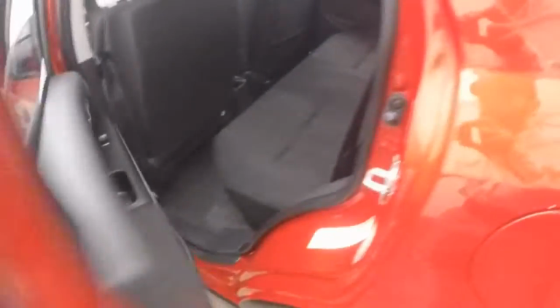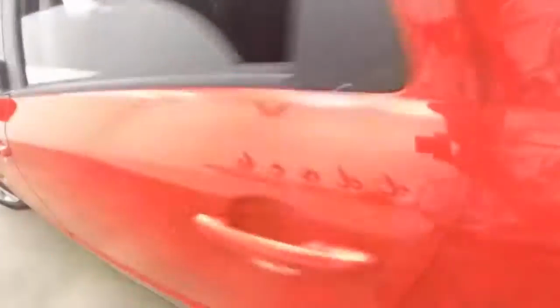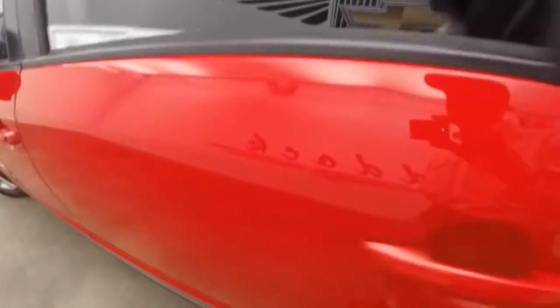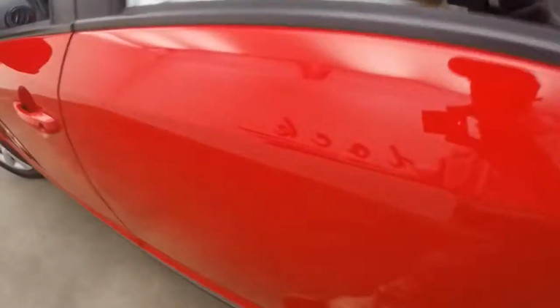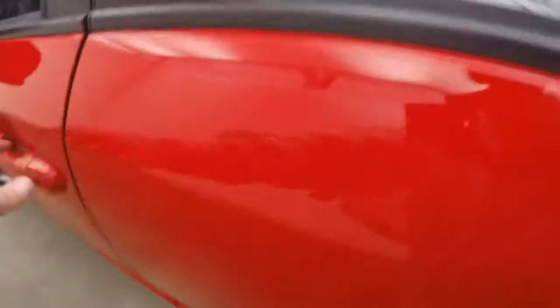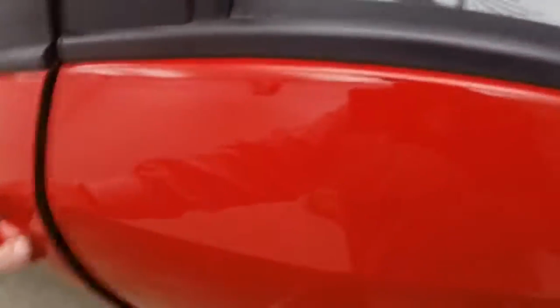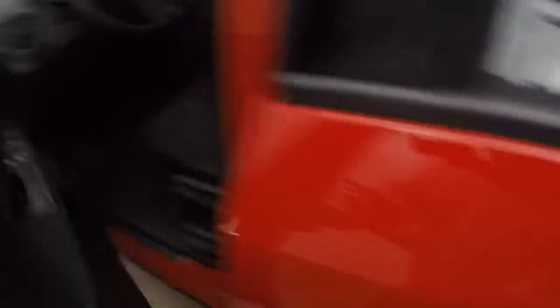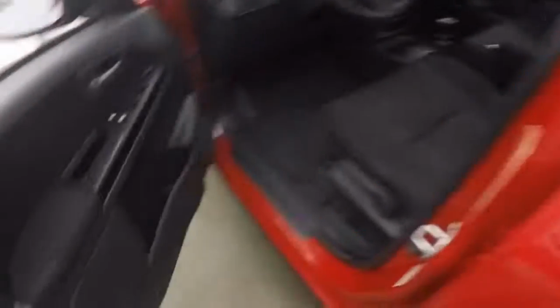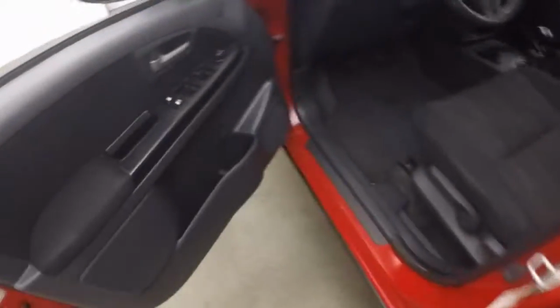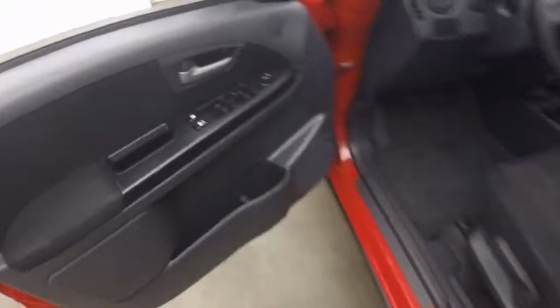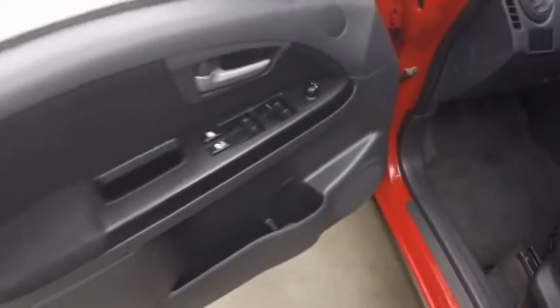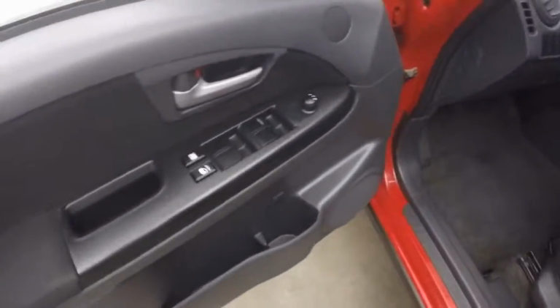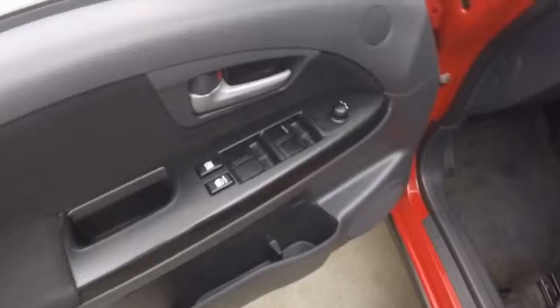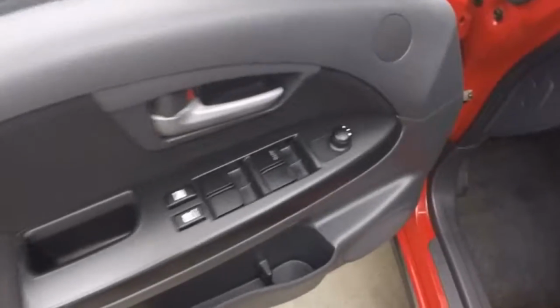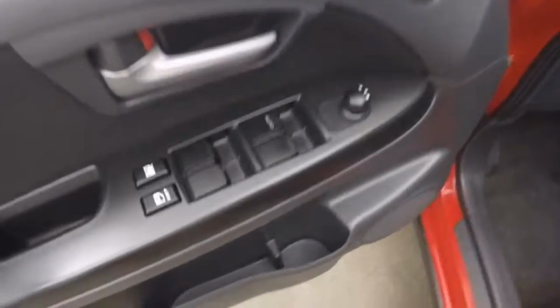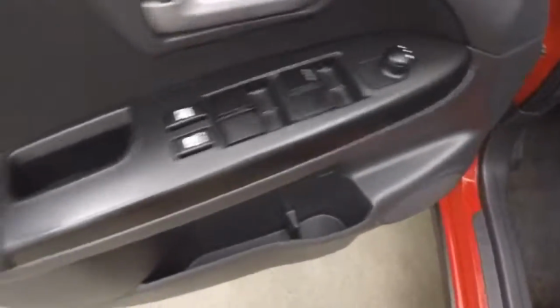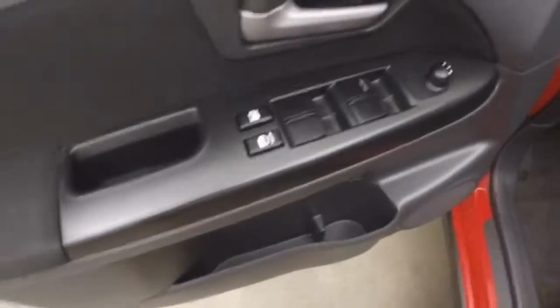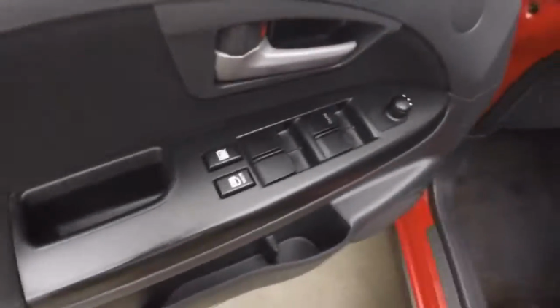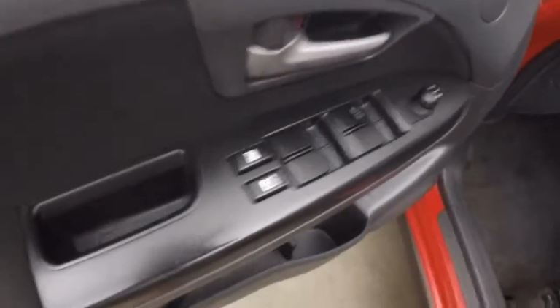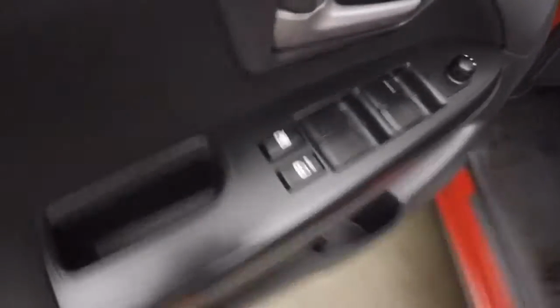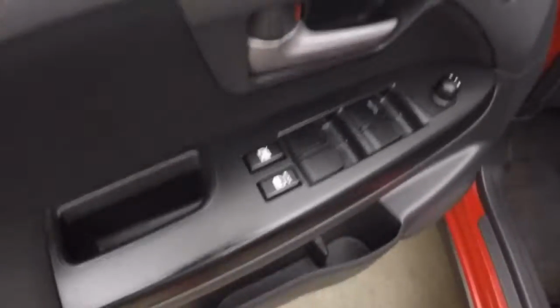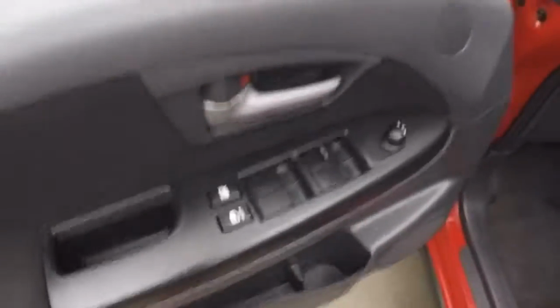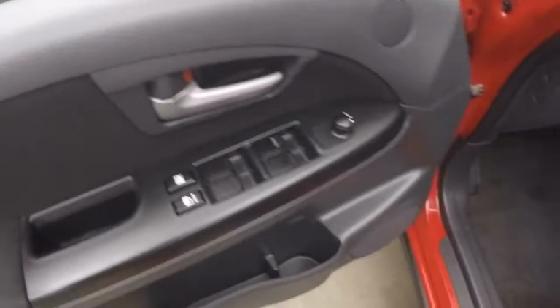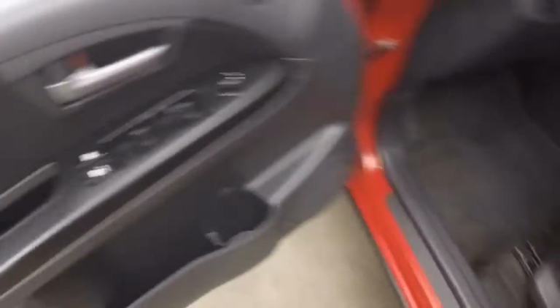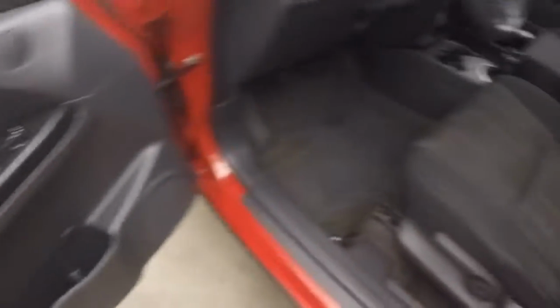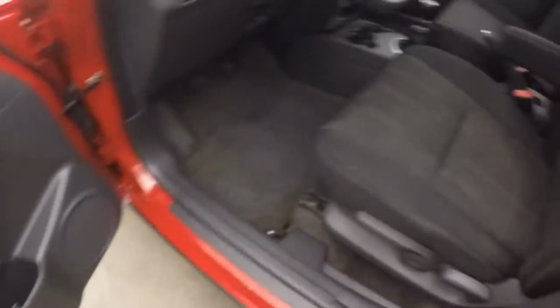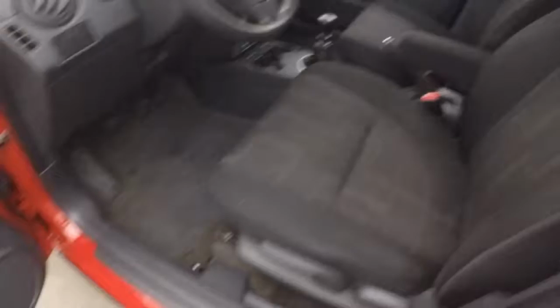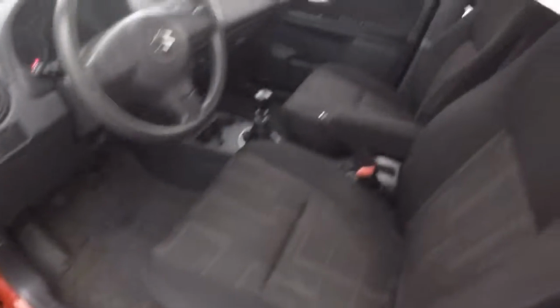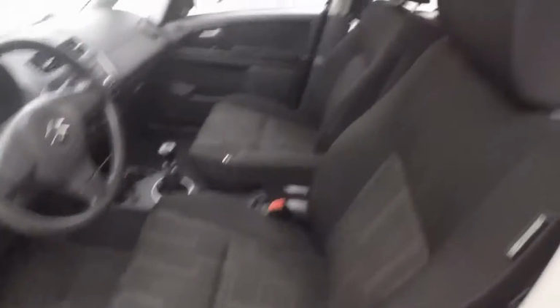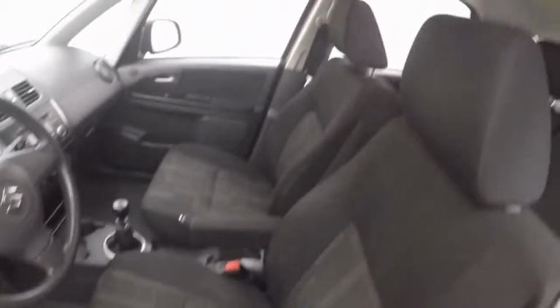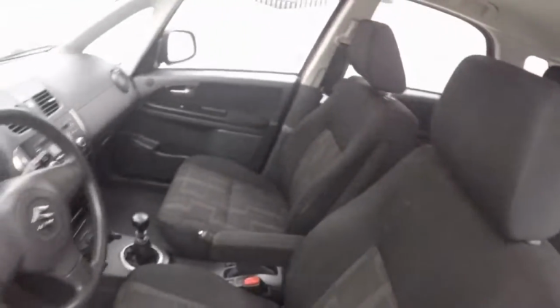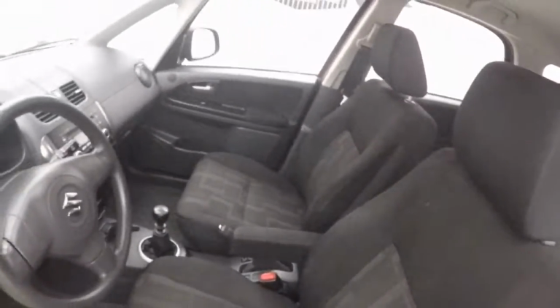Nice interior. To the front, all your controls on the door — locks, windows, mirrors, manual seats, manual transmission.